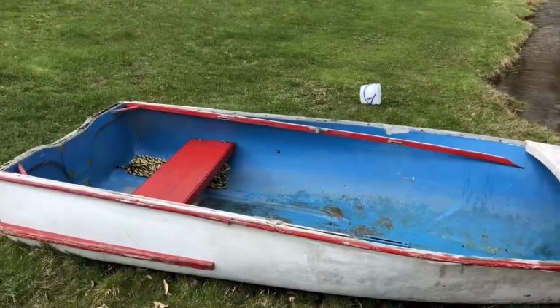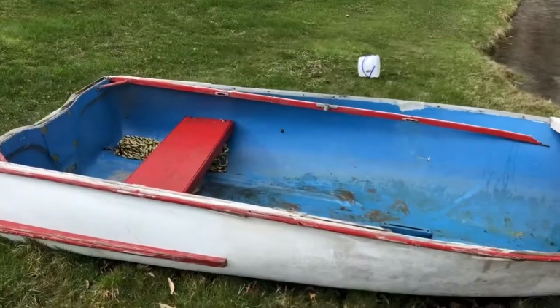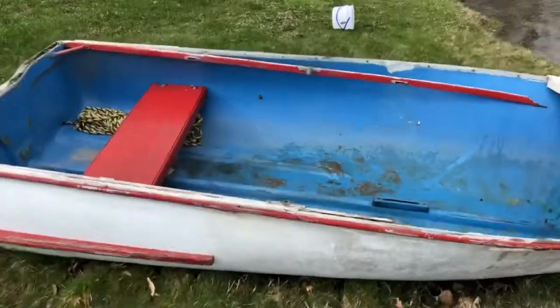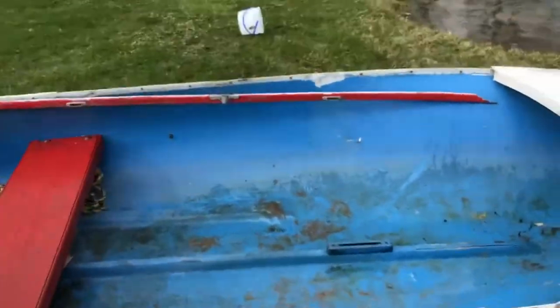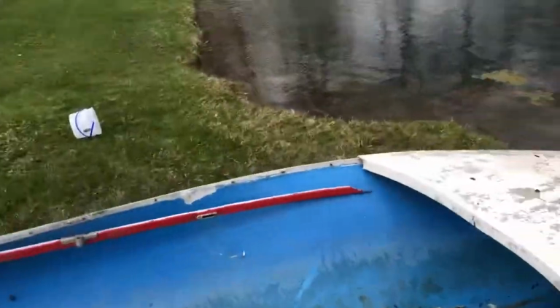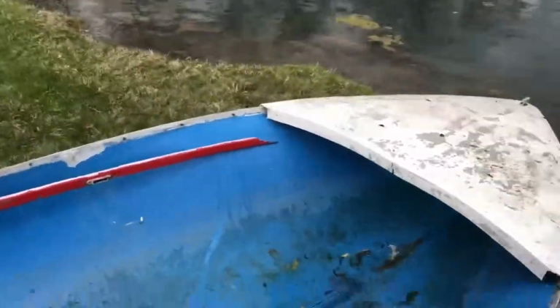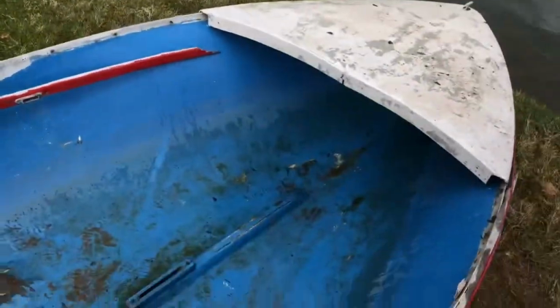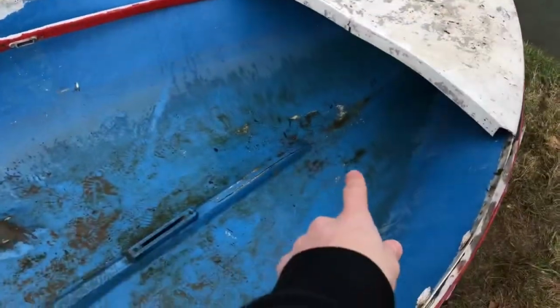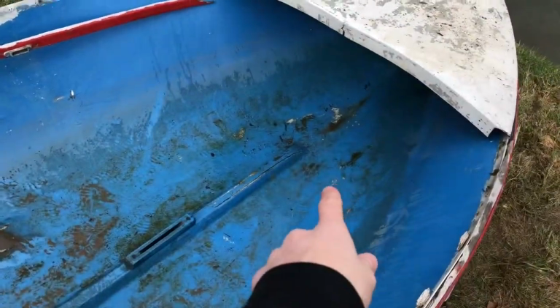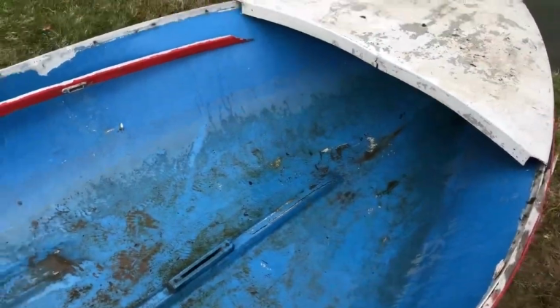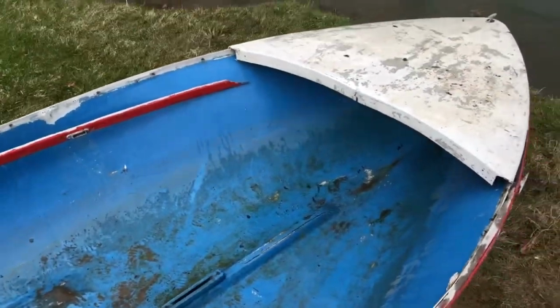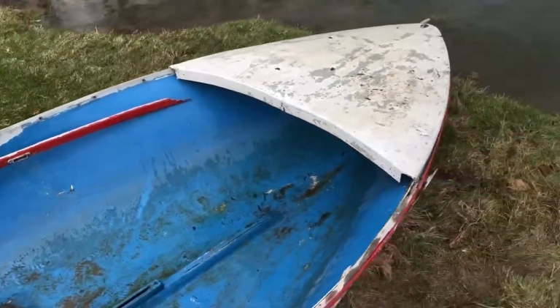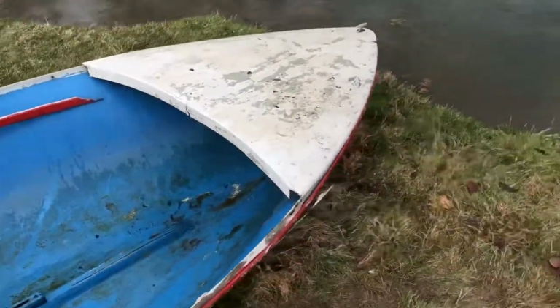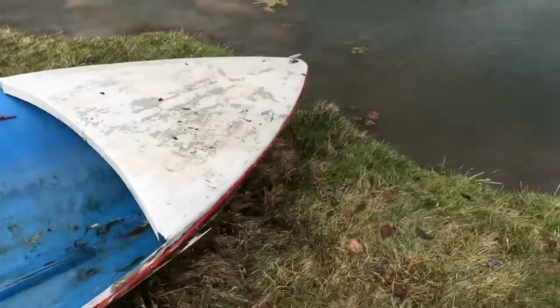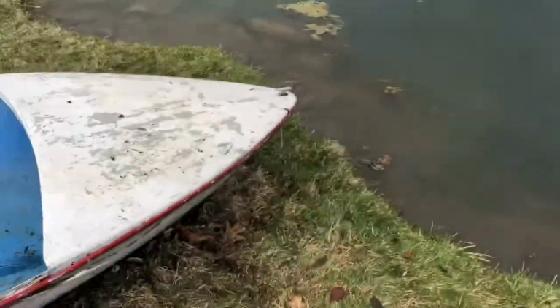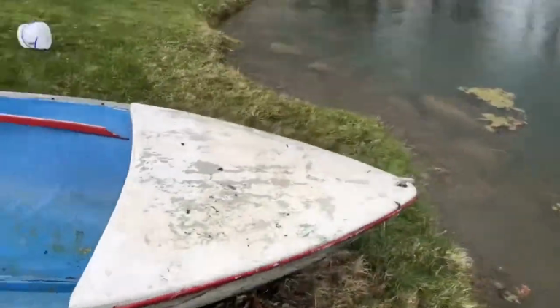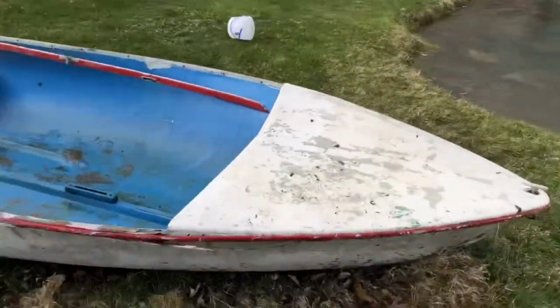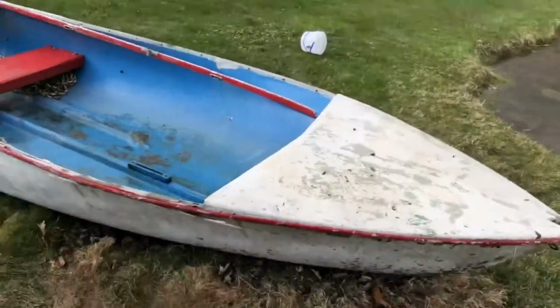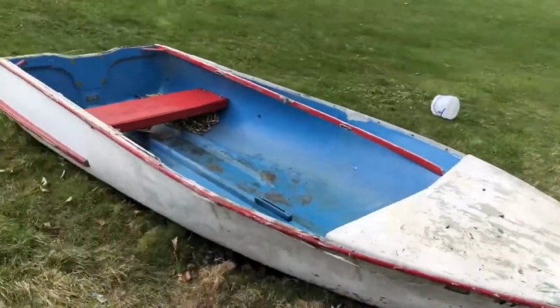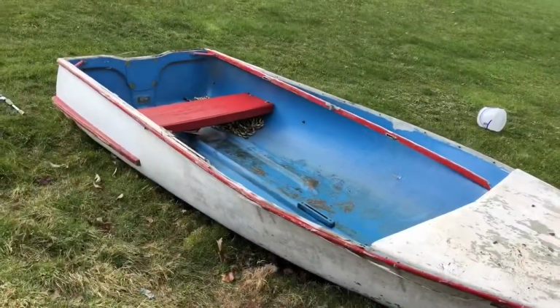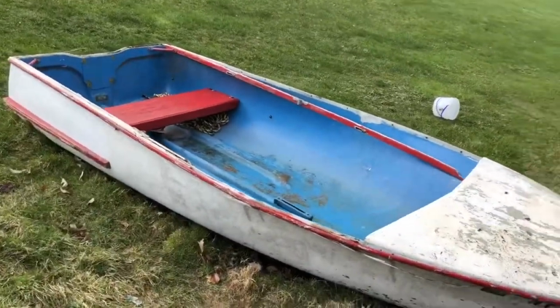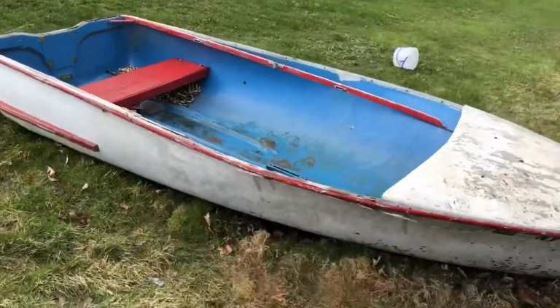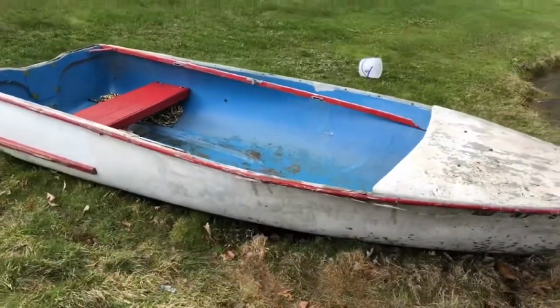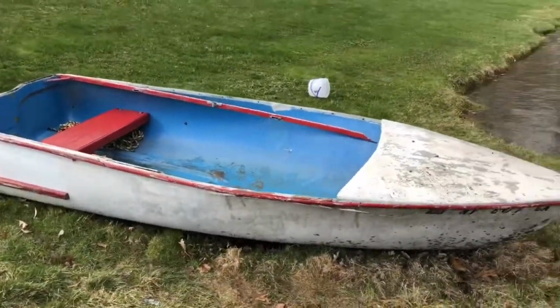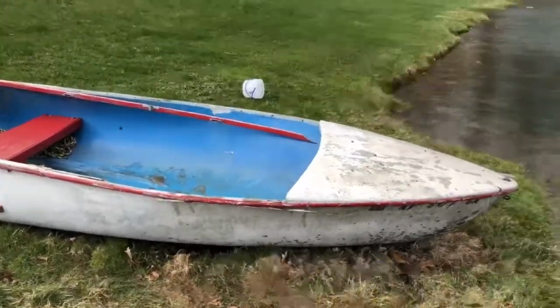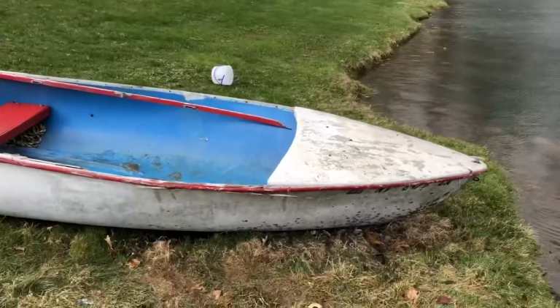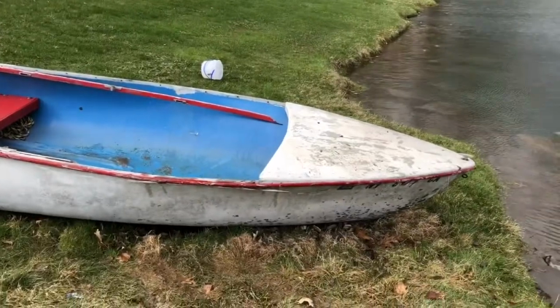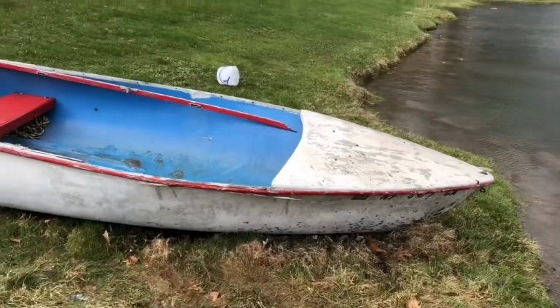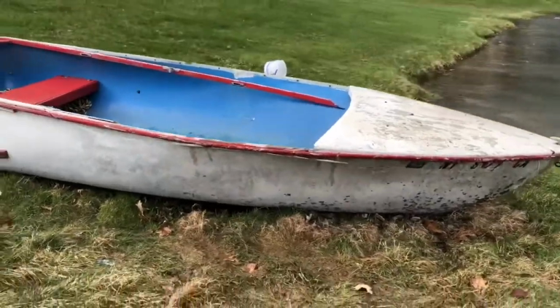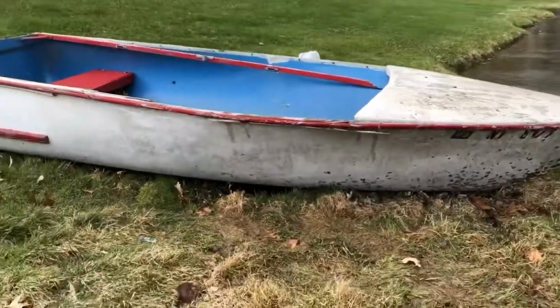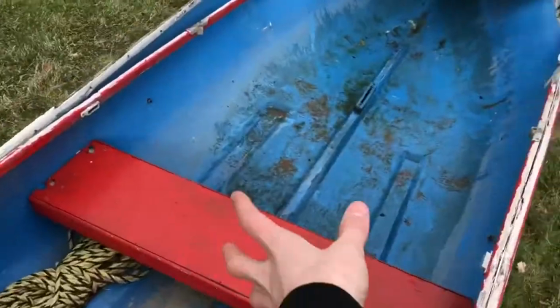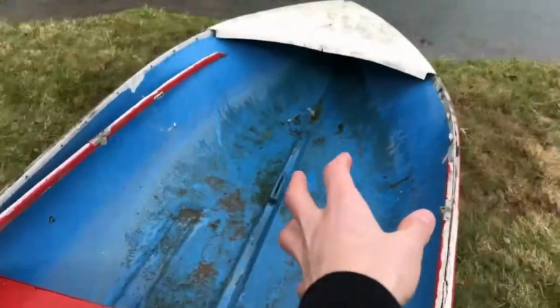I'm out of breath because it's filled with water in here. I got most of the water out, but this is going to be a project that I'm going to take on and make into a pretty cool fishing boat. There's going to be a whole floor here.